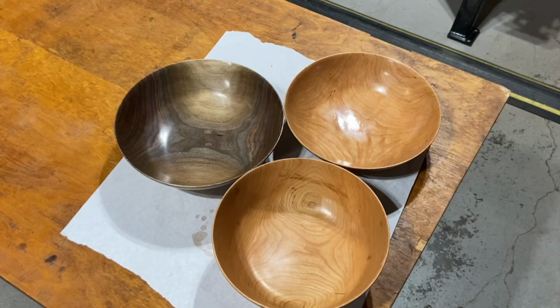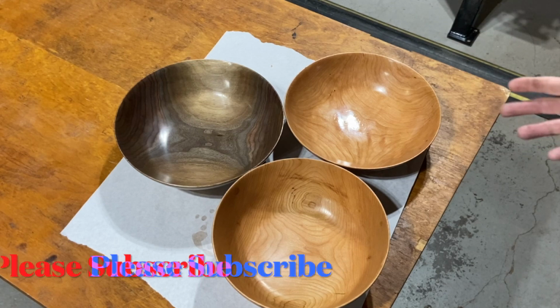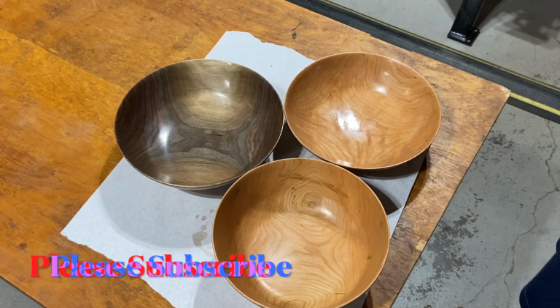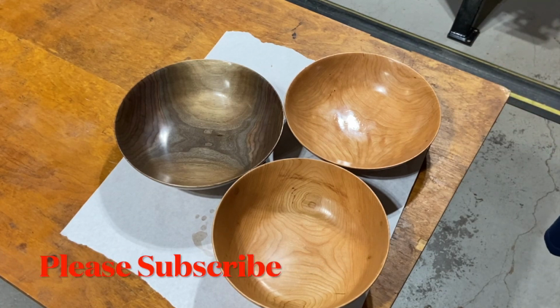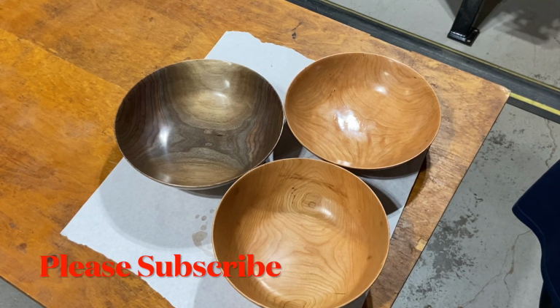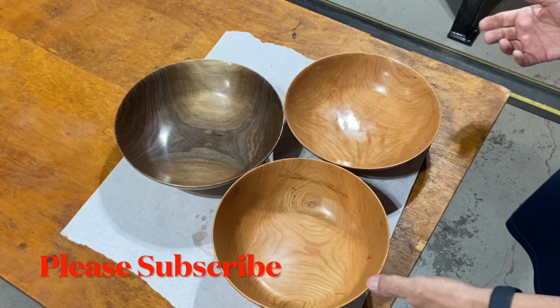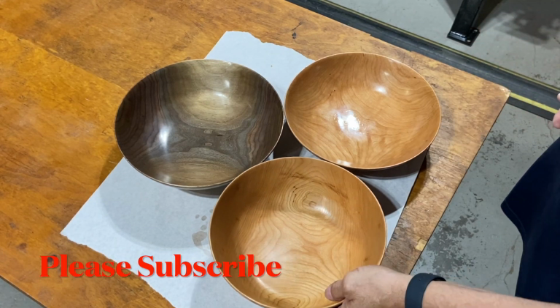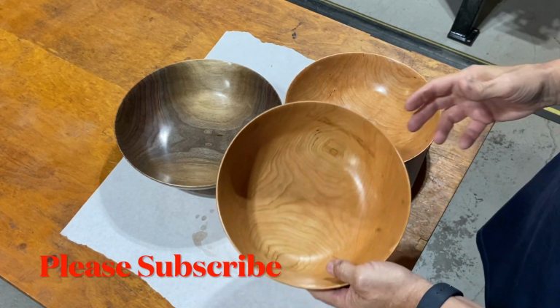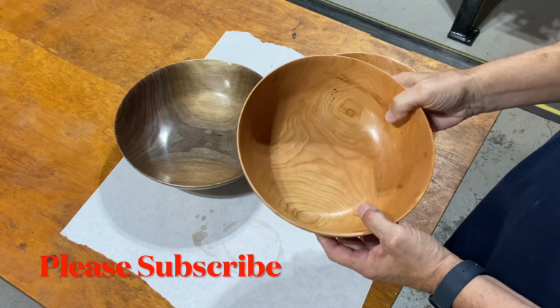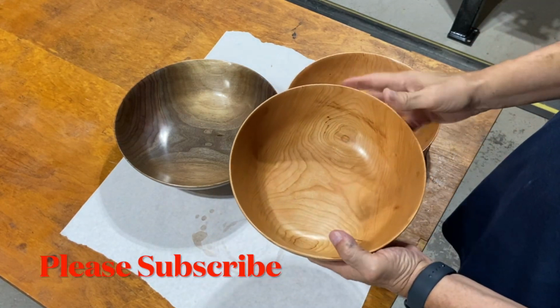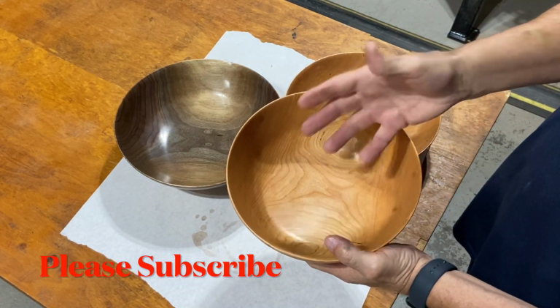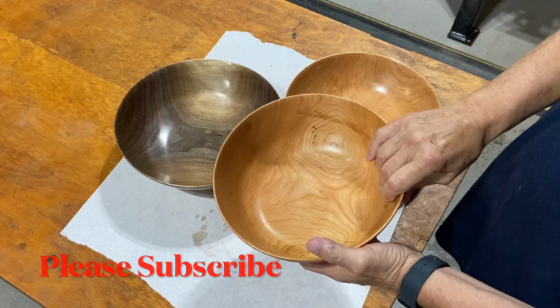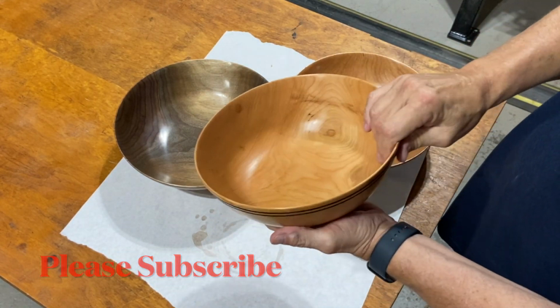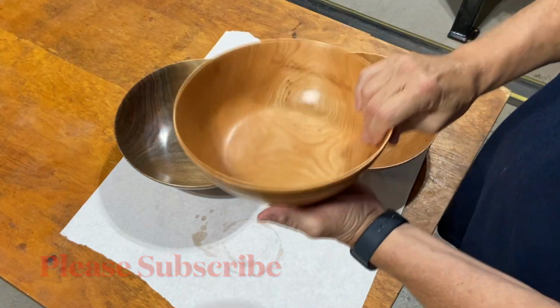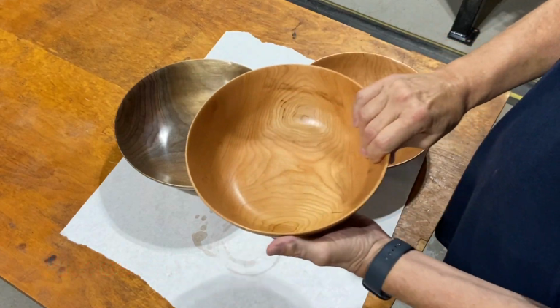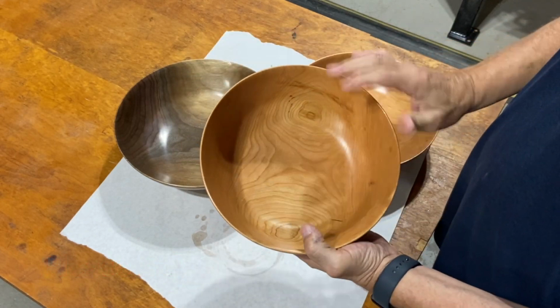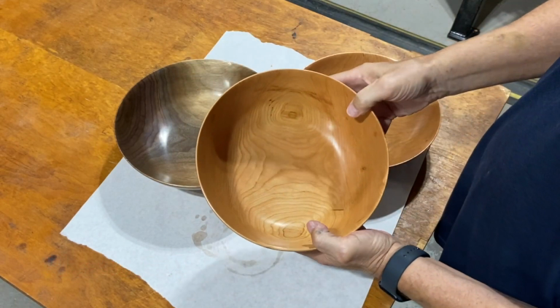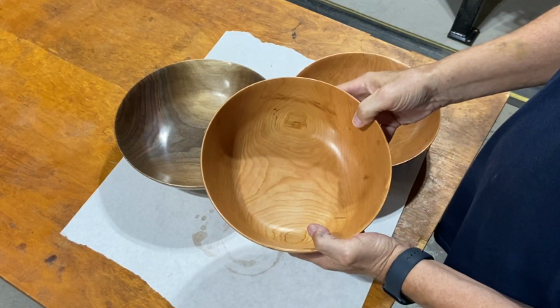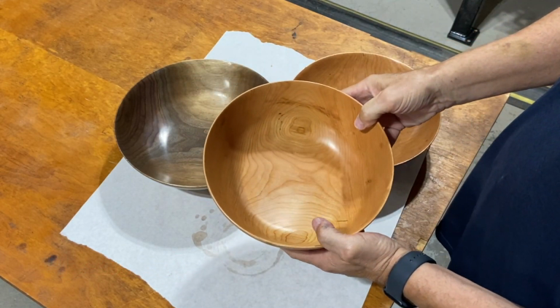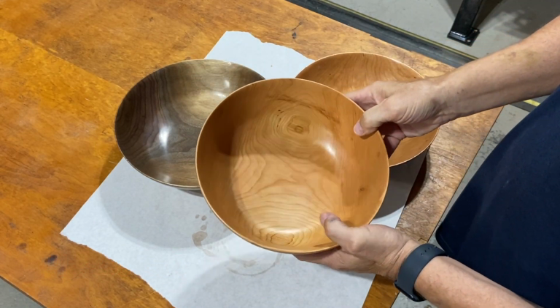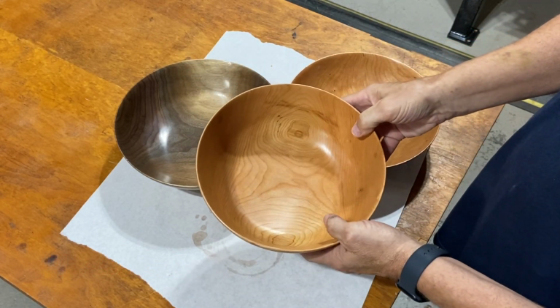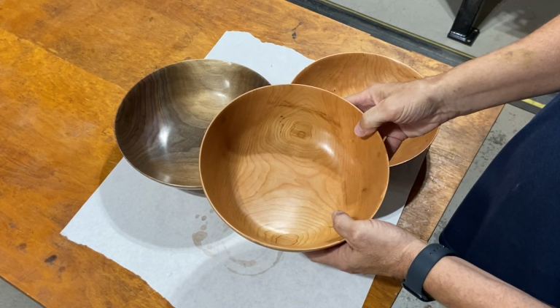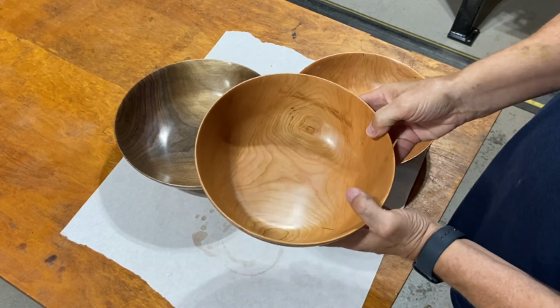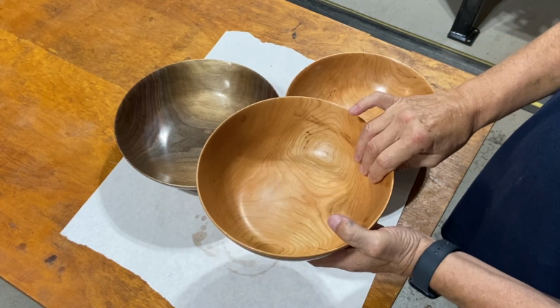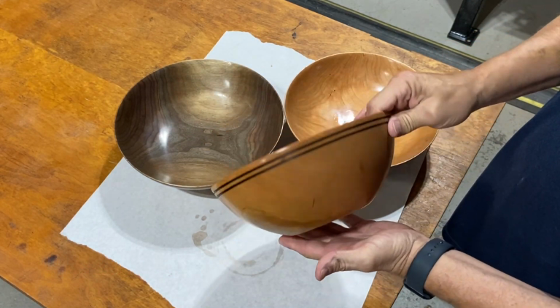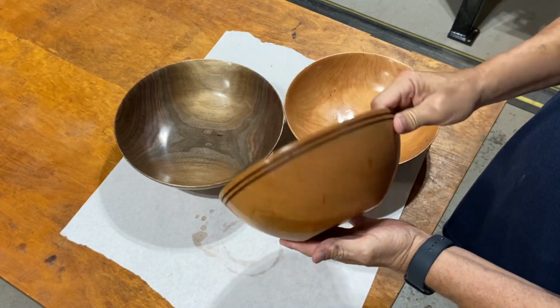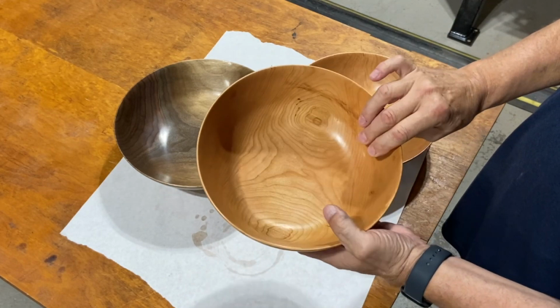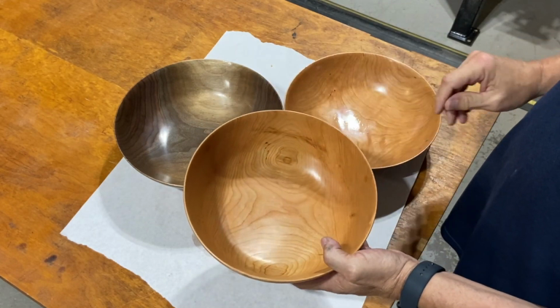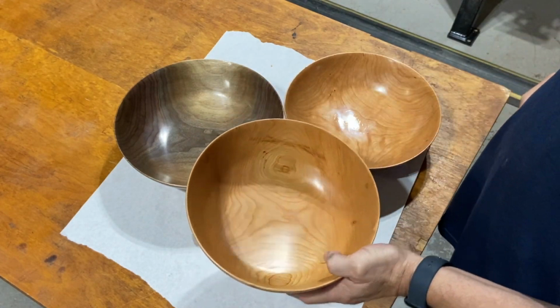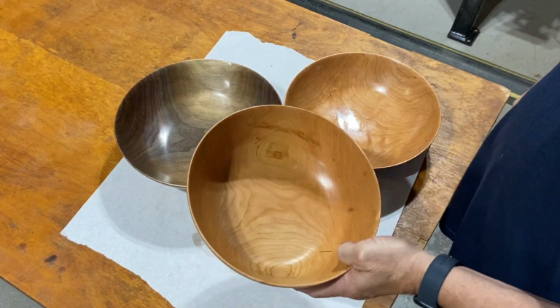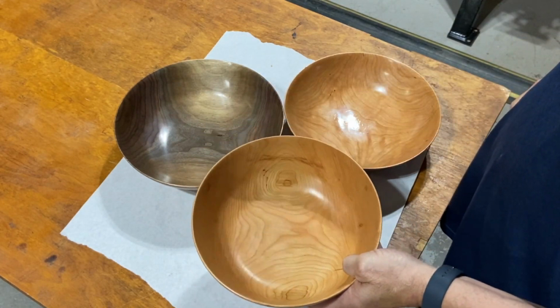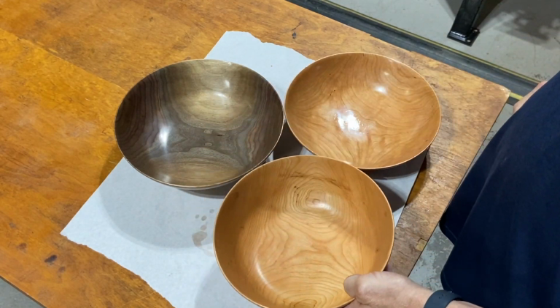I call these popcorn bowls because of the size of them, the depth of them, and I cut them real thin so that when they're sitting on your lap and you've got your popcorn in there, you can't even feel the bowl. It's just very, very light.